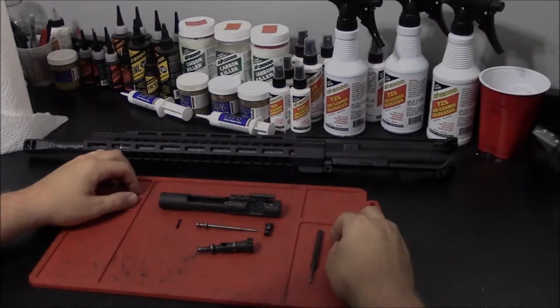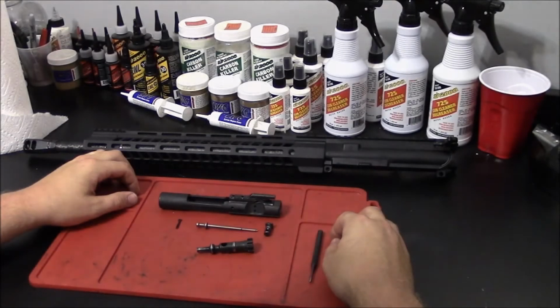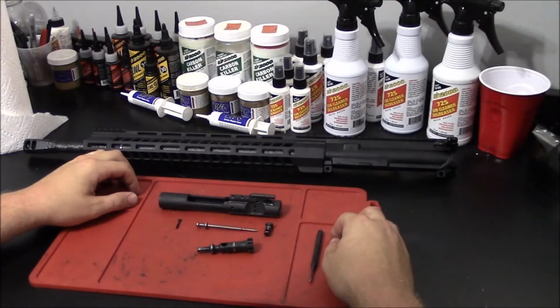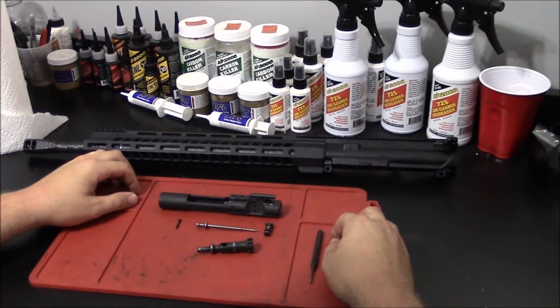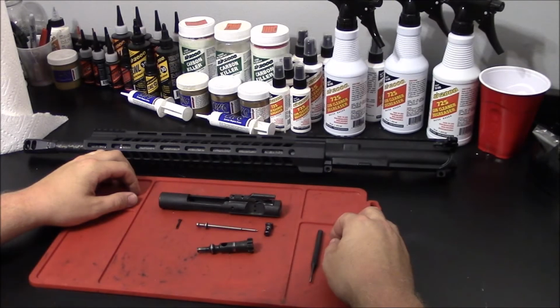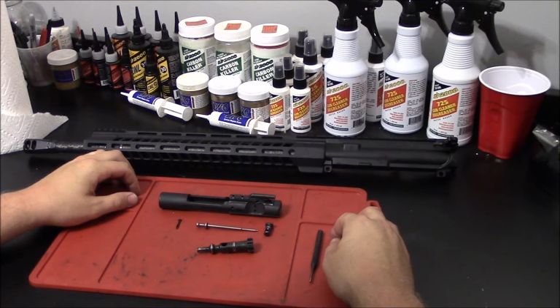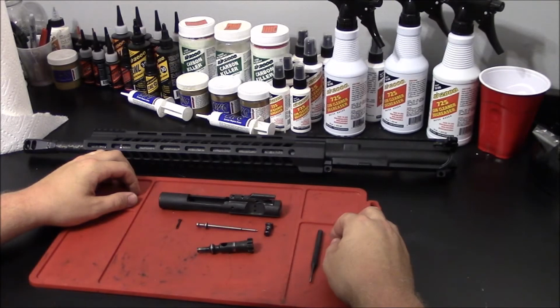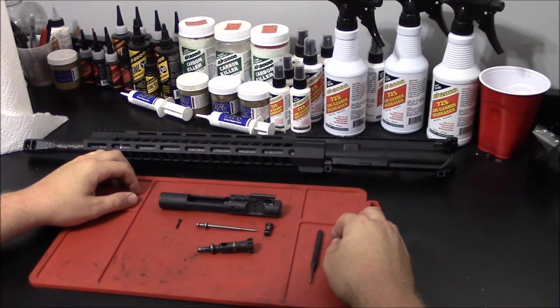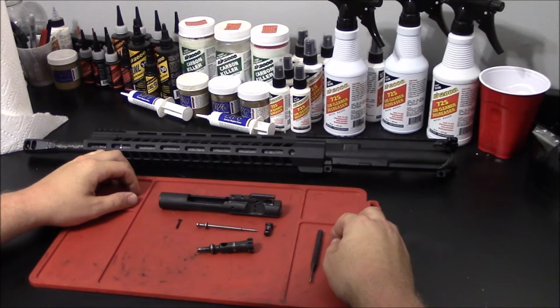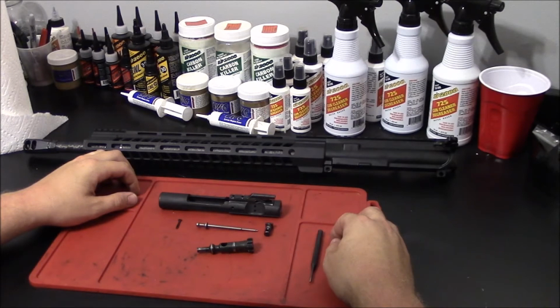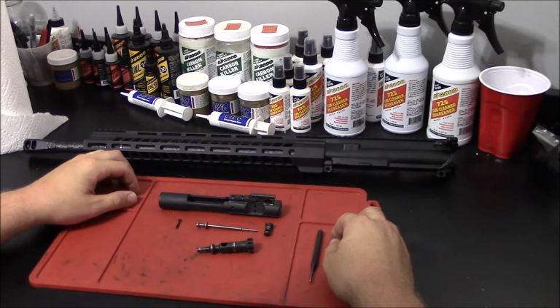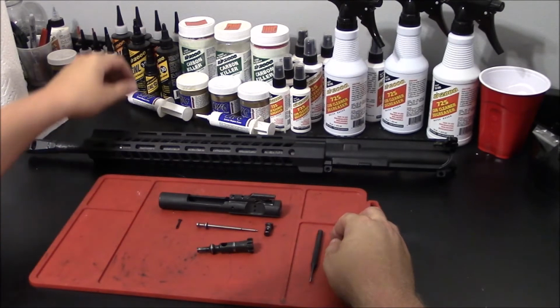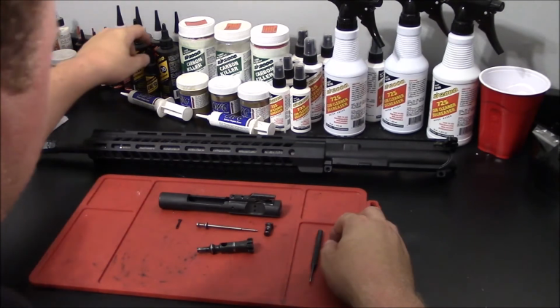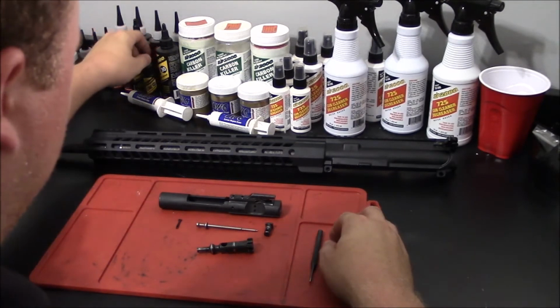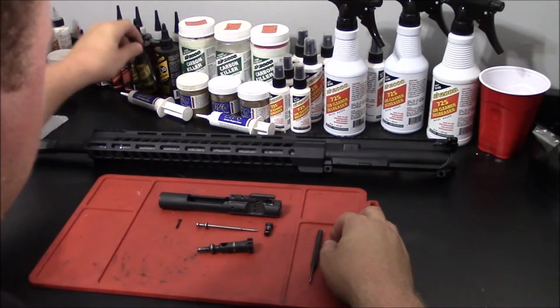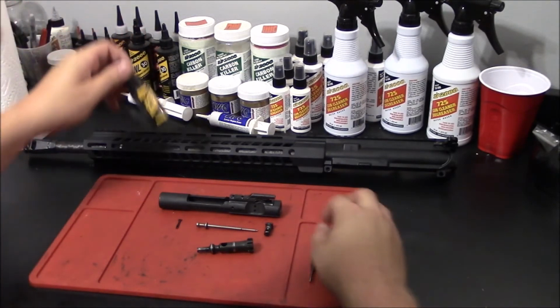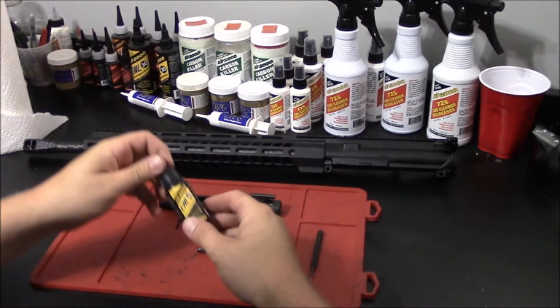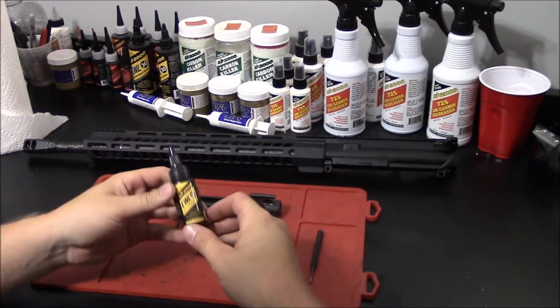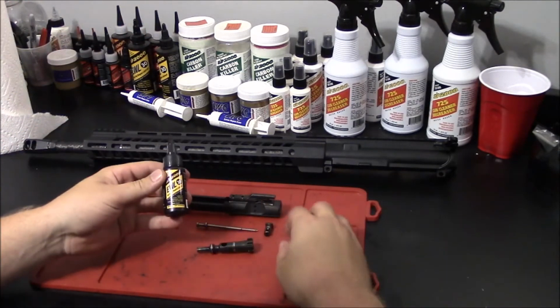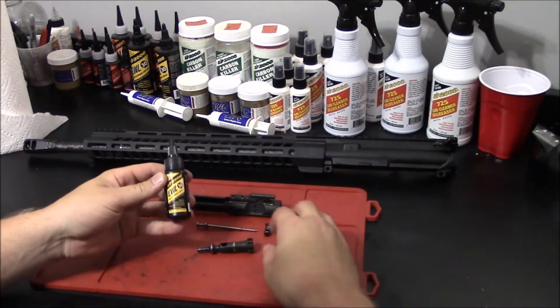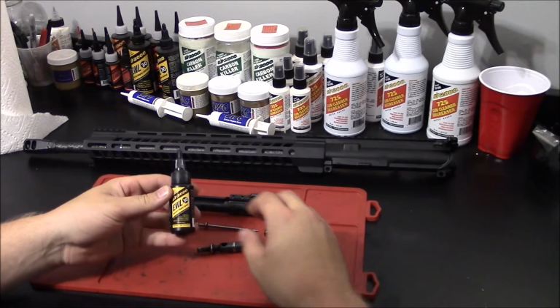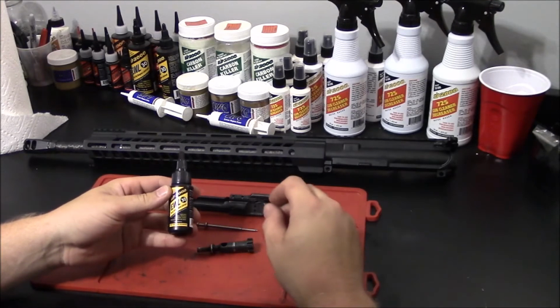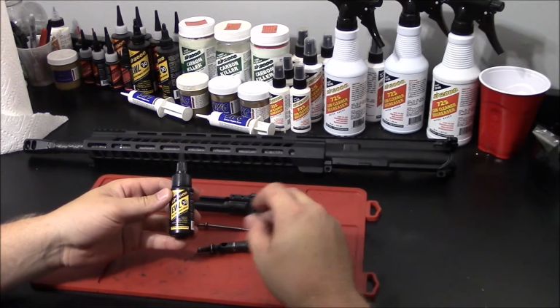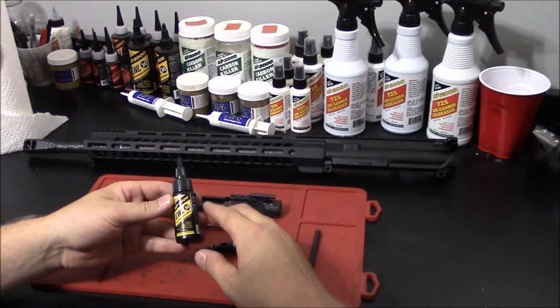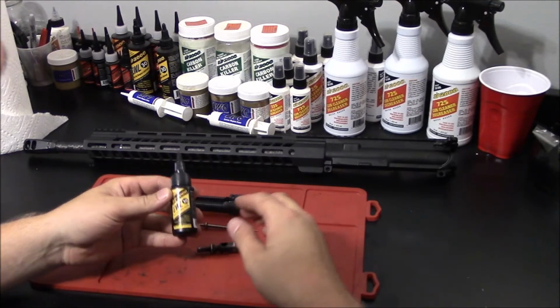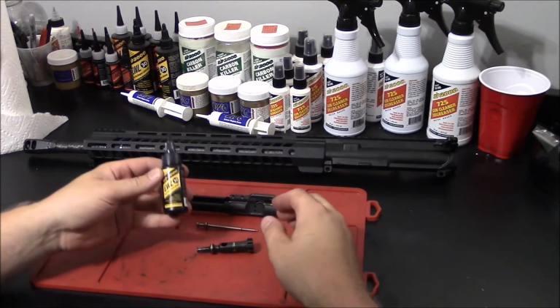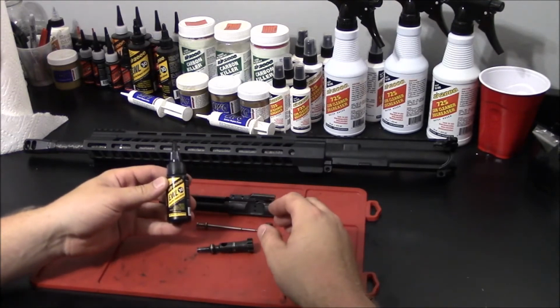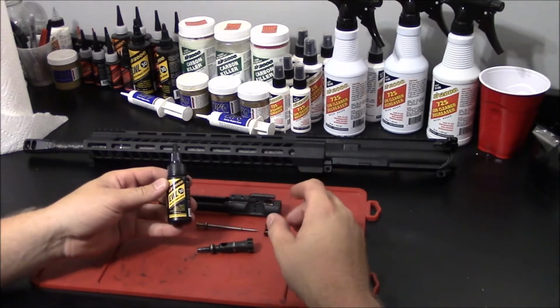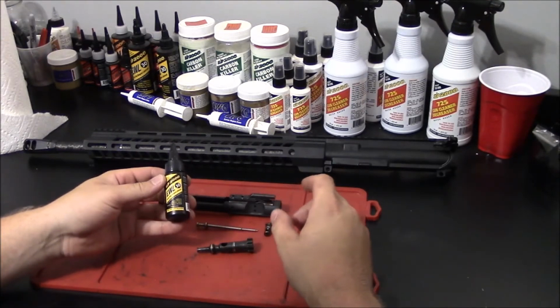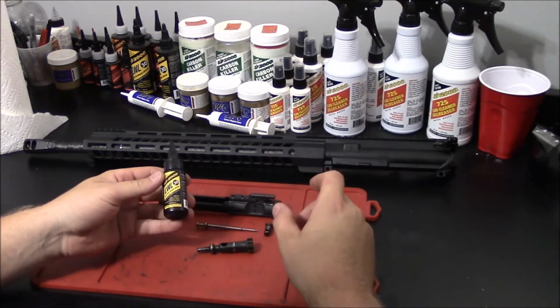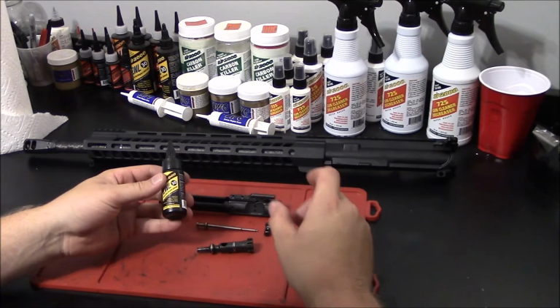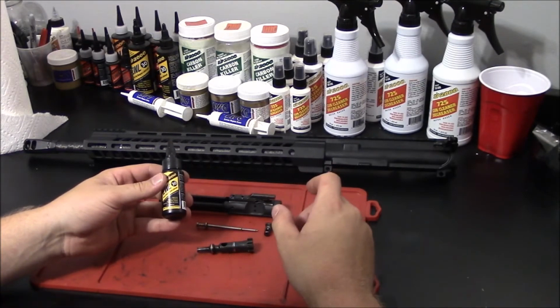With our bolt carrier group disassembled, now you can select your favorite SIP2000 lubricant. For me, it's SIP2000's EWL30. The slightly thicker viscosity helps the lubricant to stay in place even under high heat and high pressure.